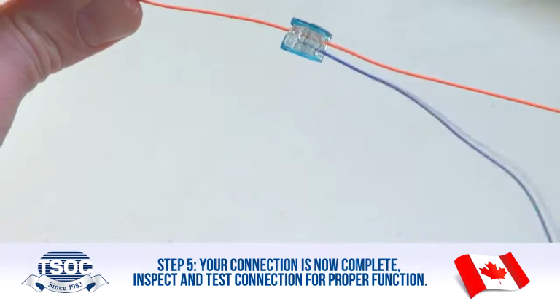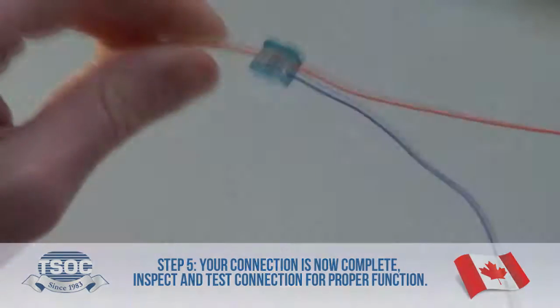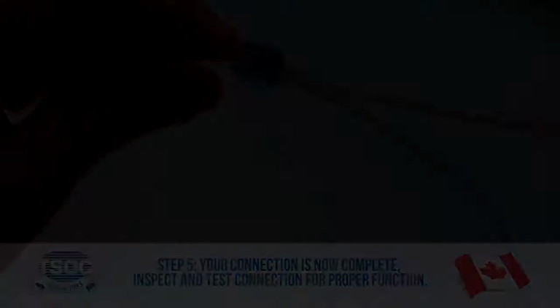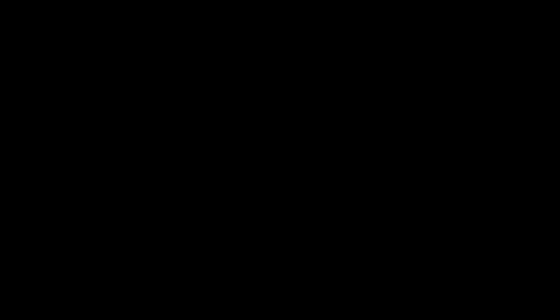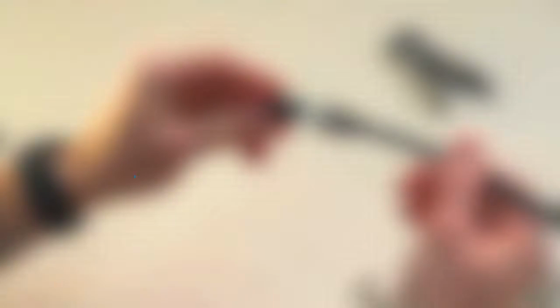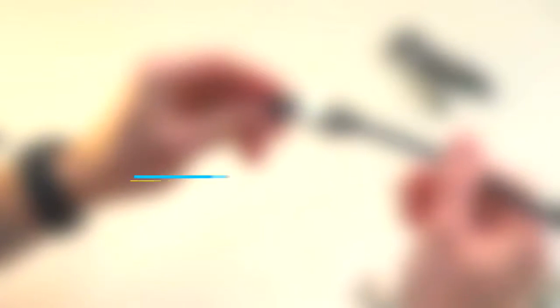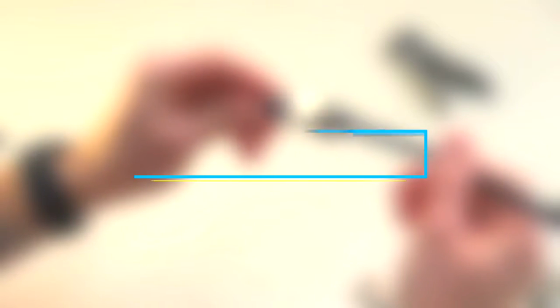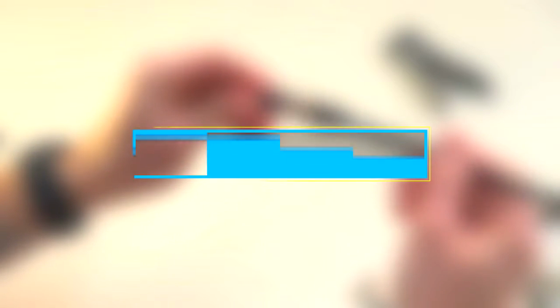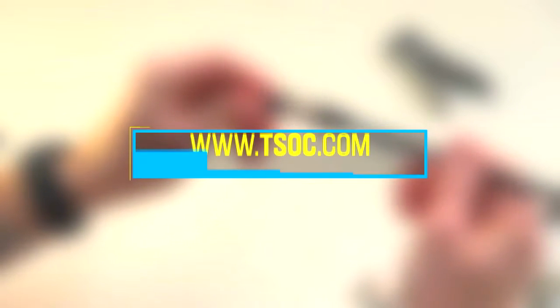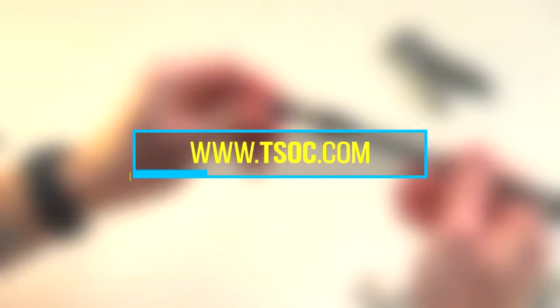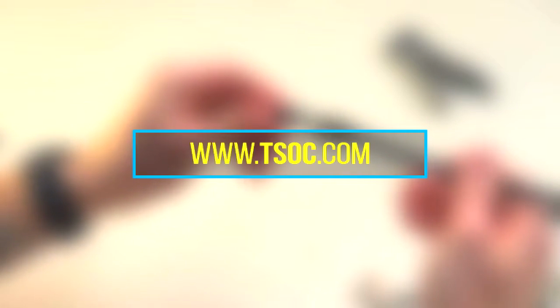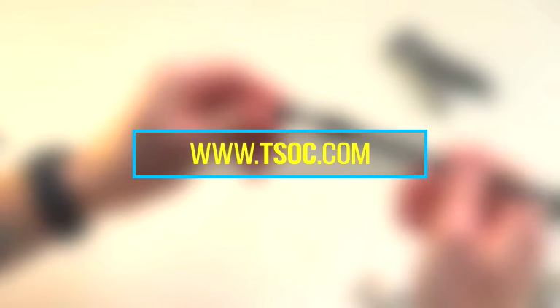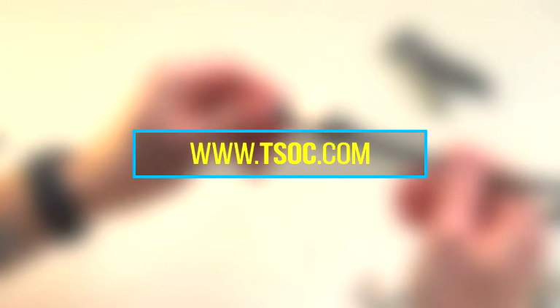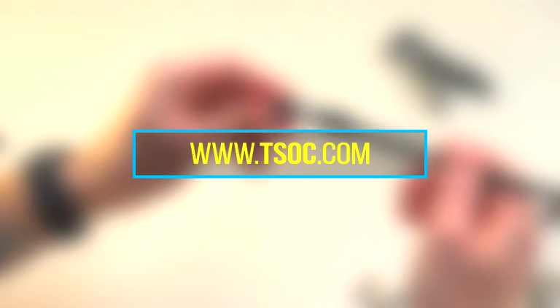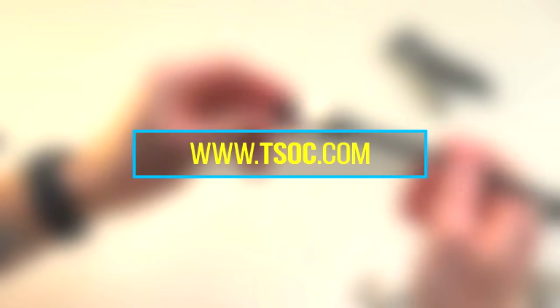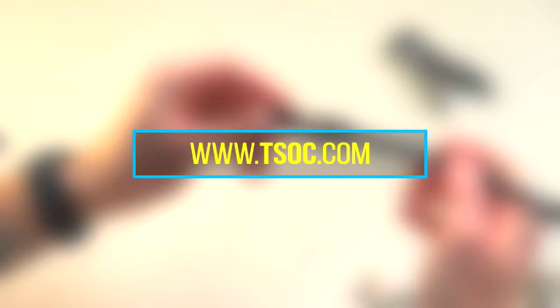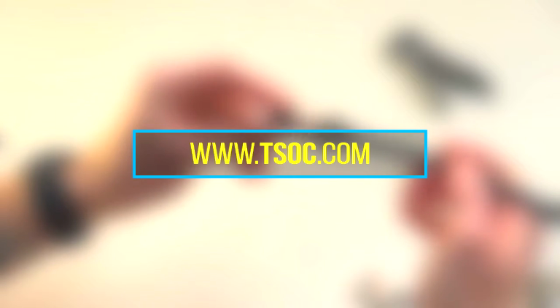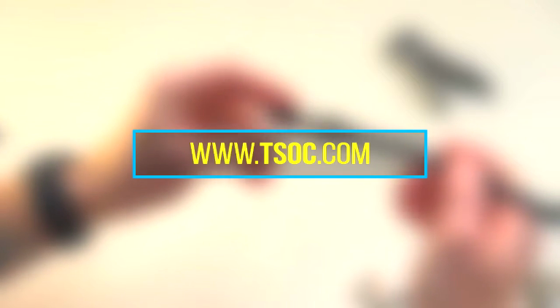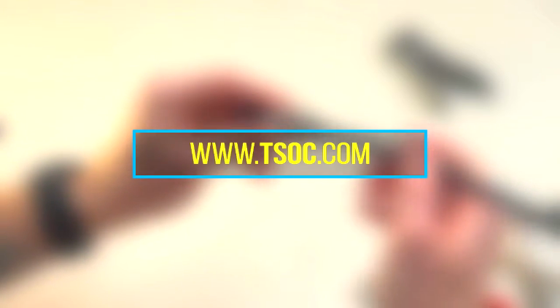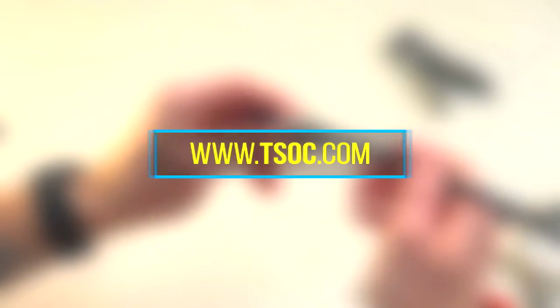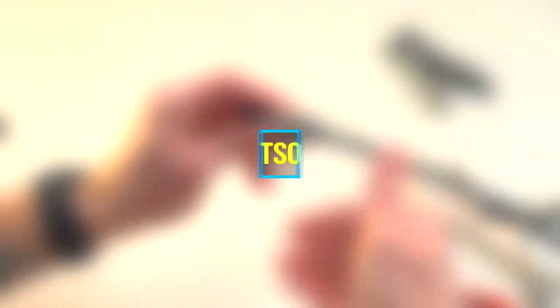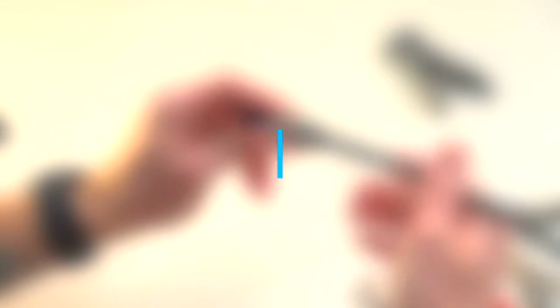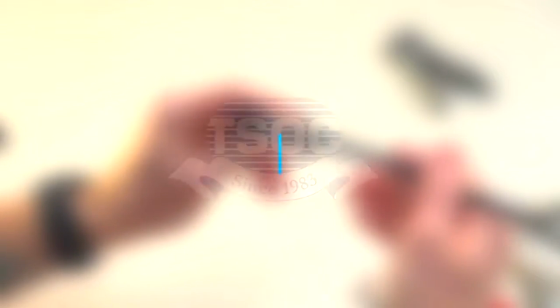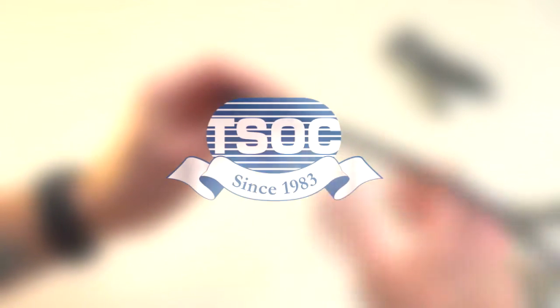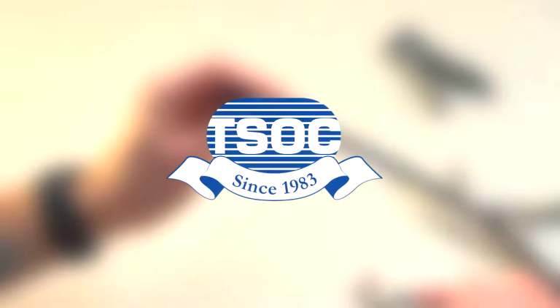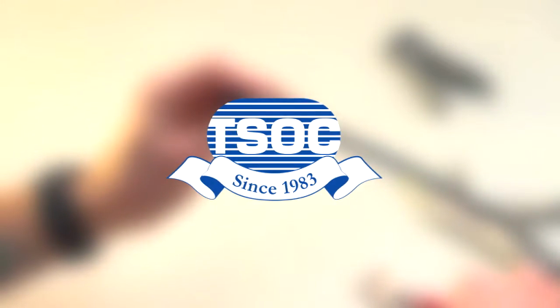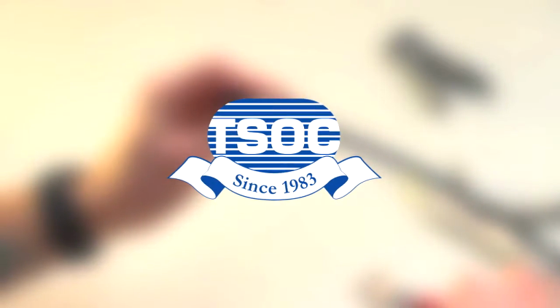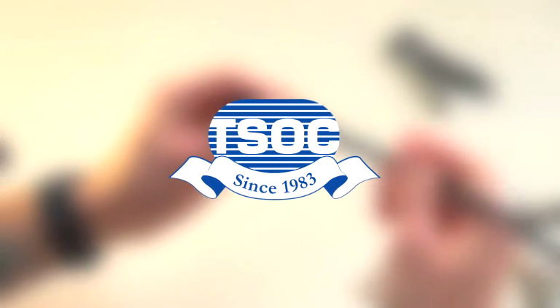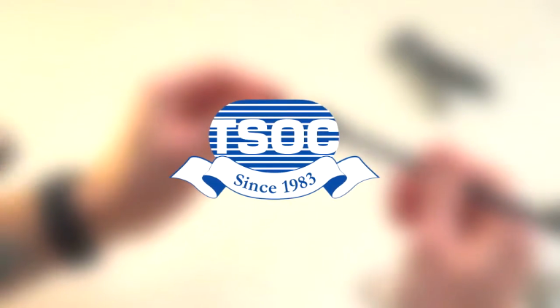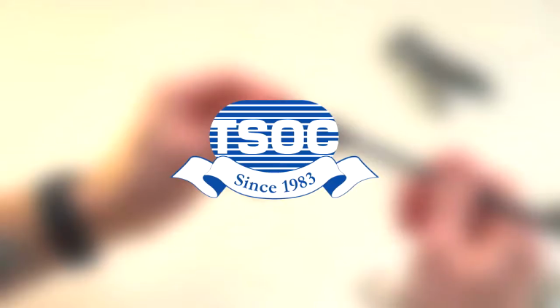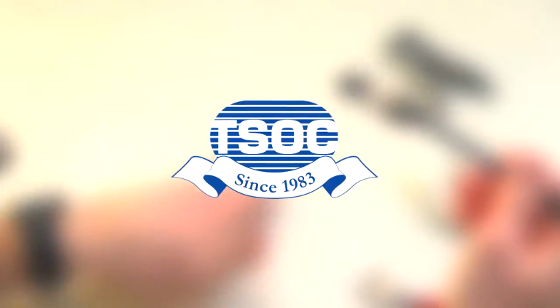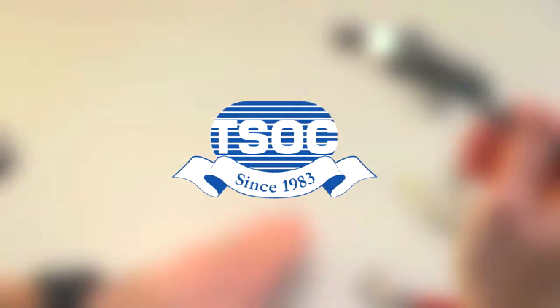Thanks for watching. For more tutorials, visit www.tsoc.com. And always give us a thumbs up if you like the video. Don't forget to click the subscribe button.